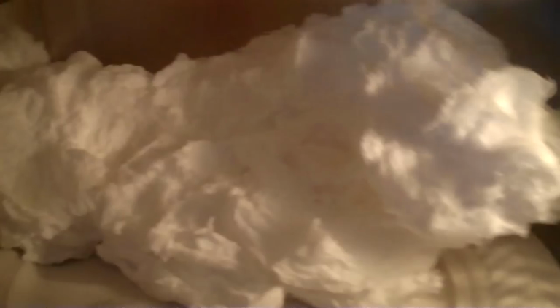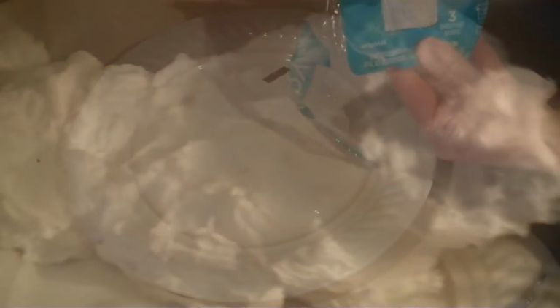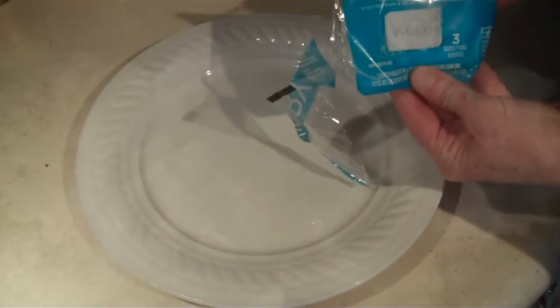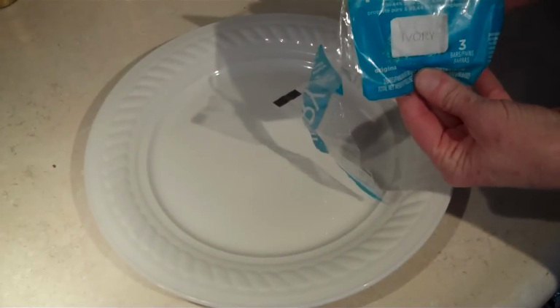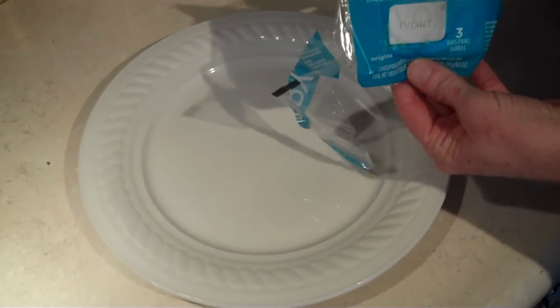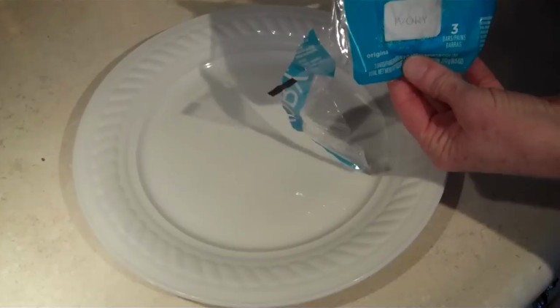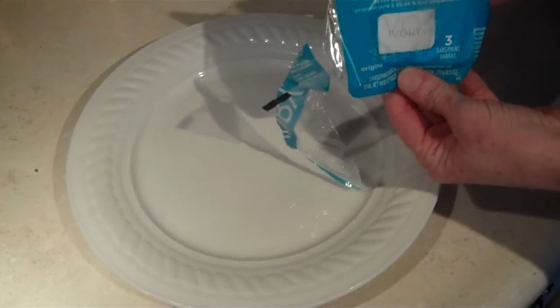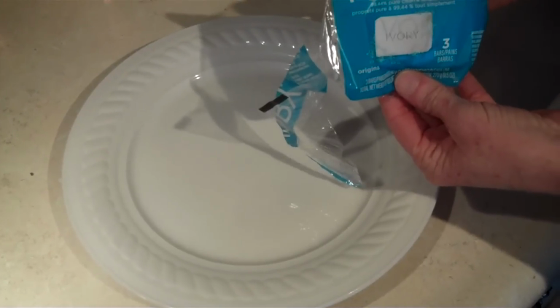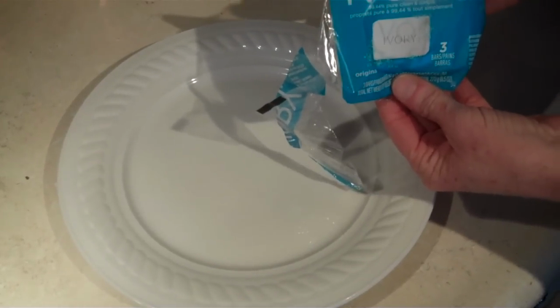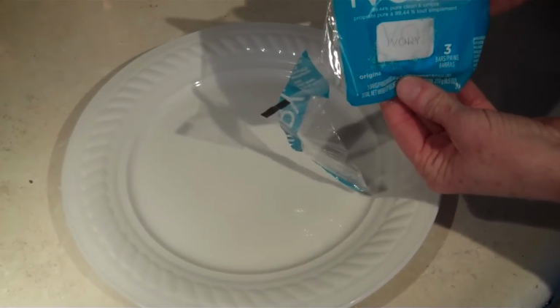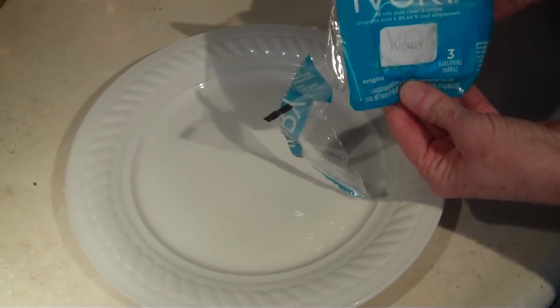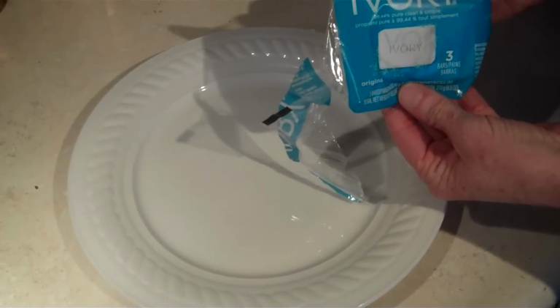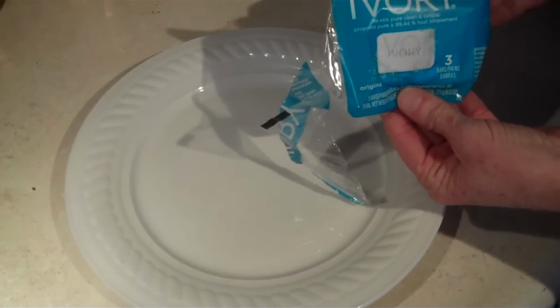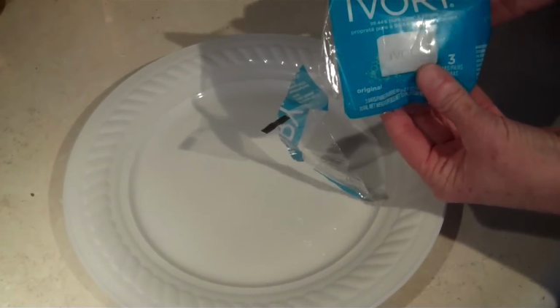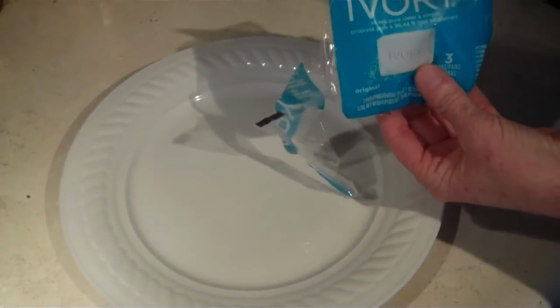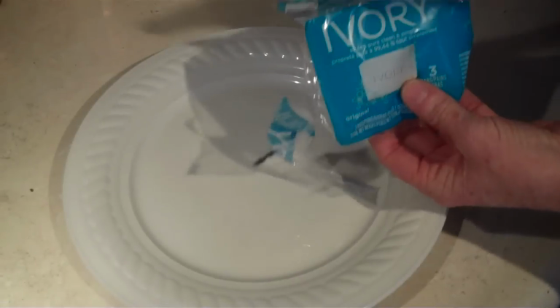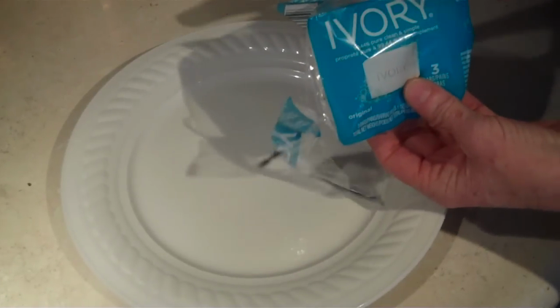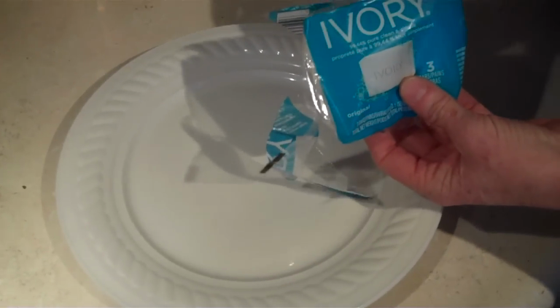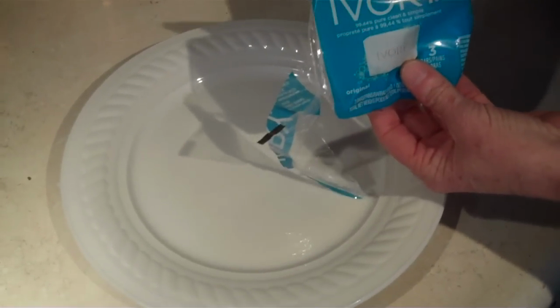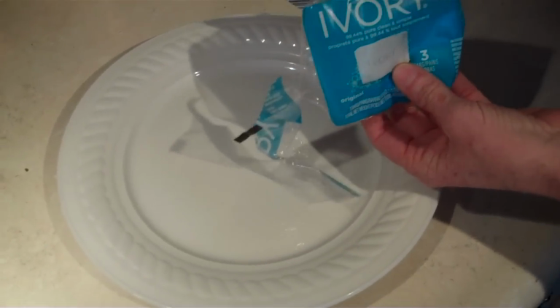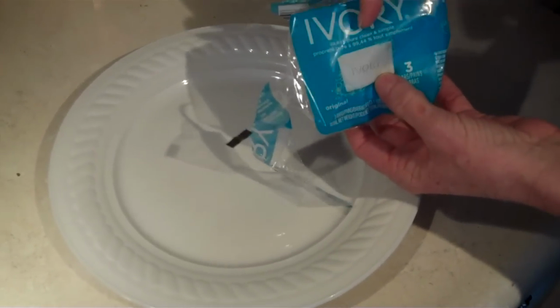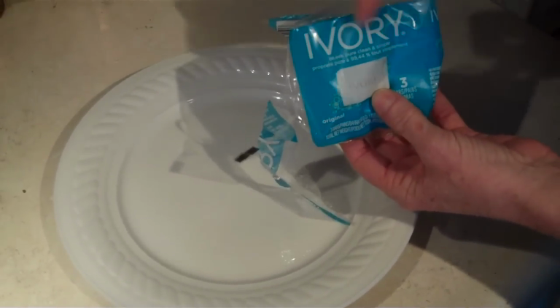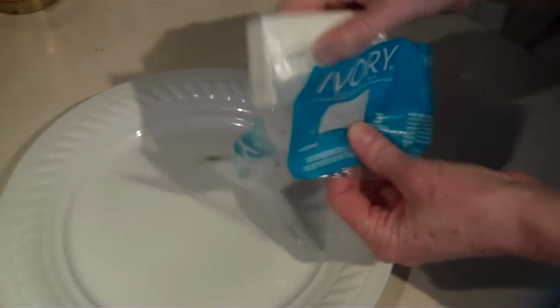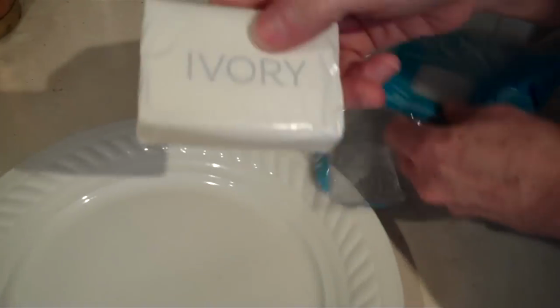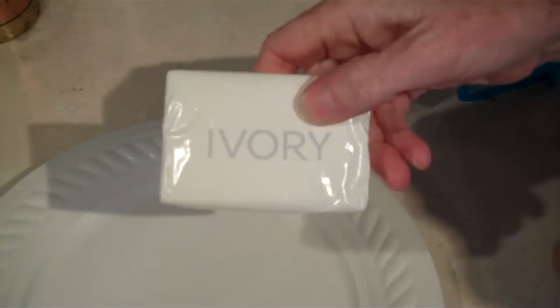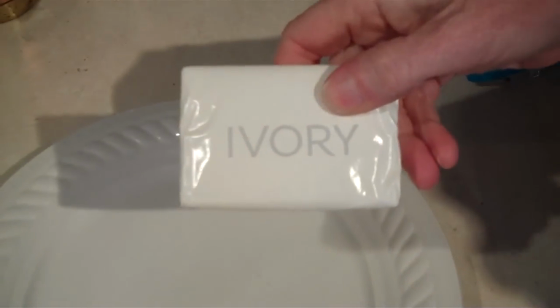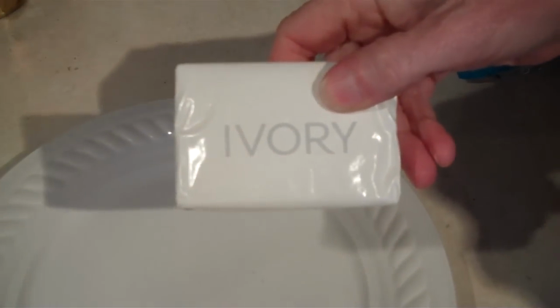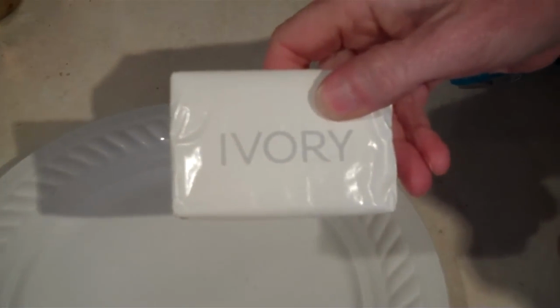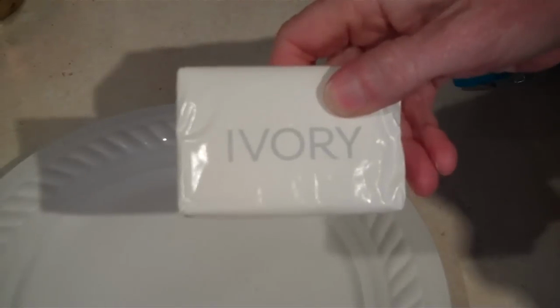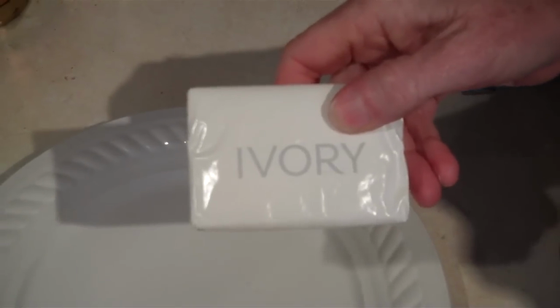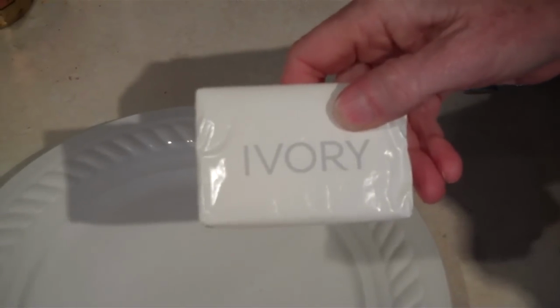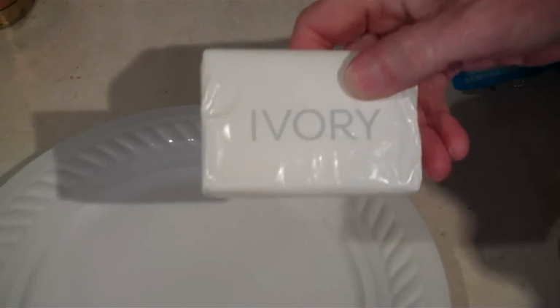Today we are going to show you what happens when you blow up a bar of soap in the microwave. To do this demonstration you need to use Ivory soap. It has to be Ivory. Do not use any other kind of soap.